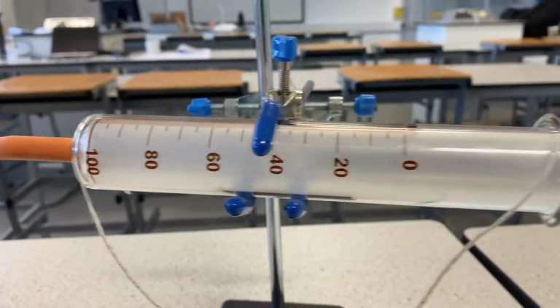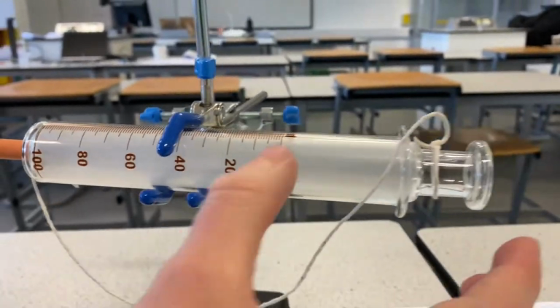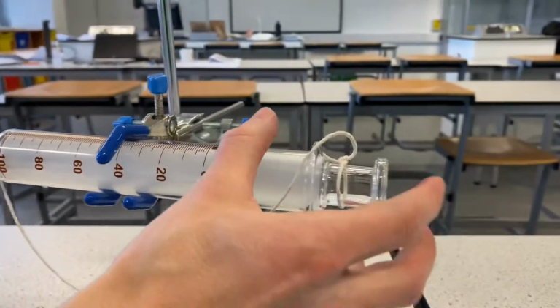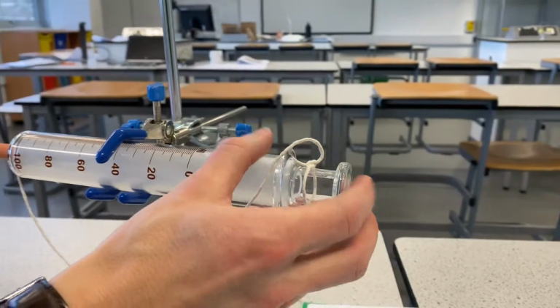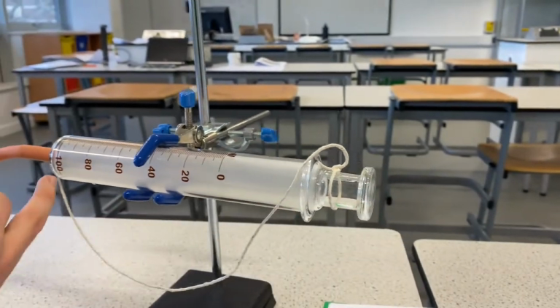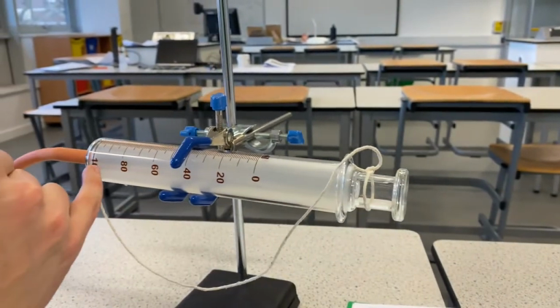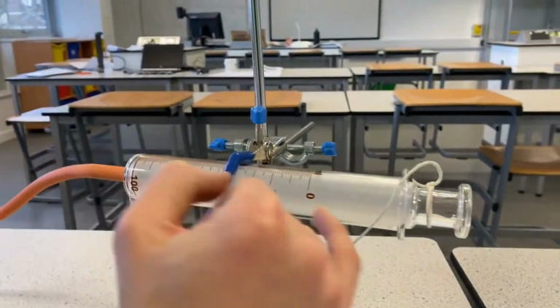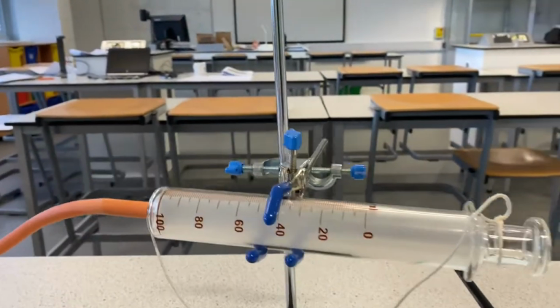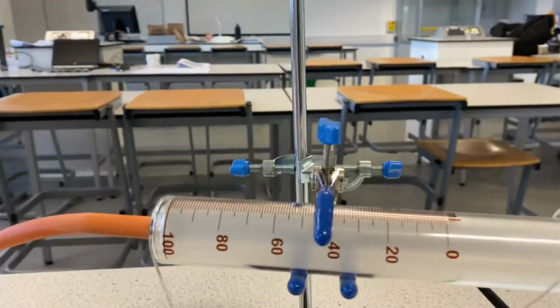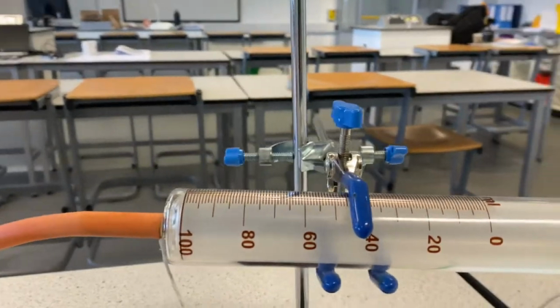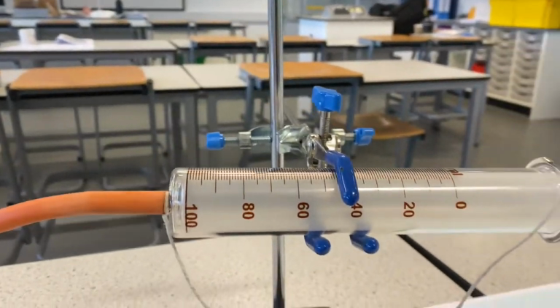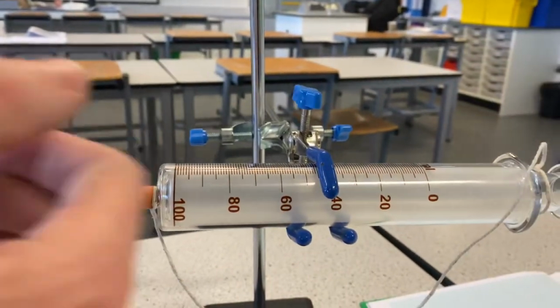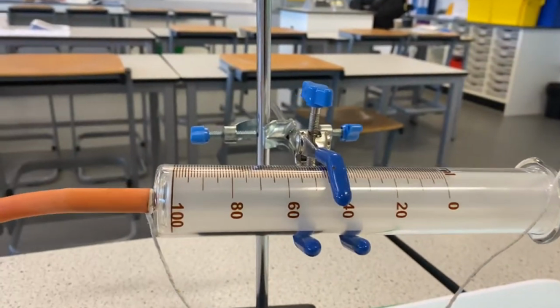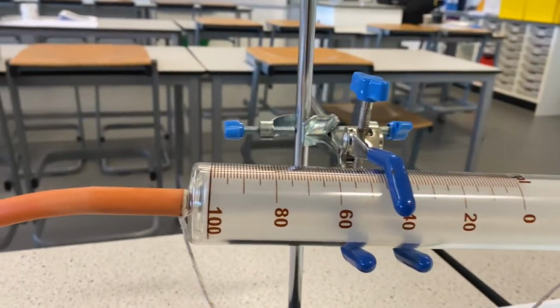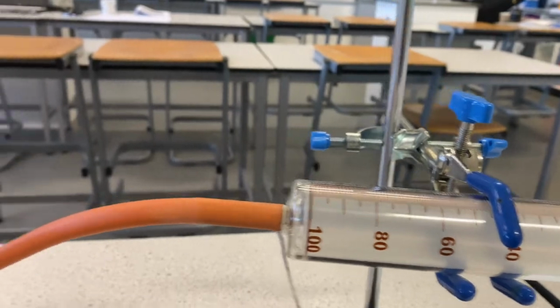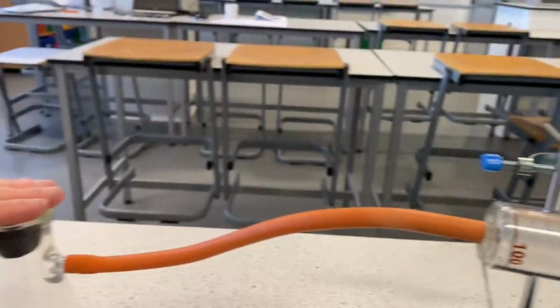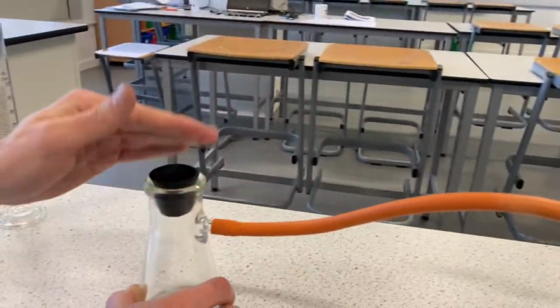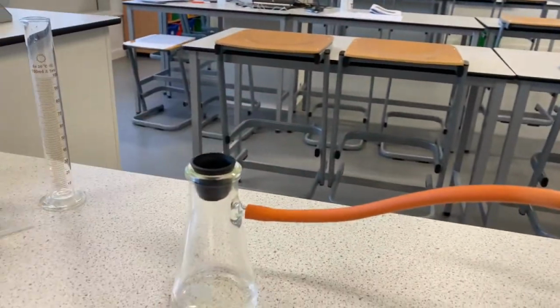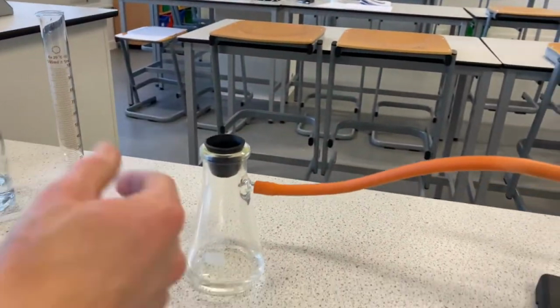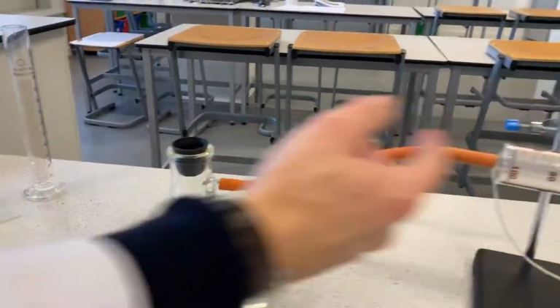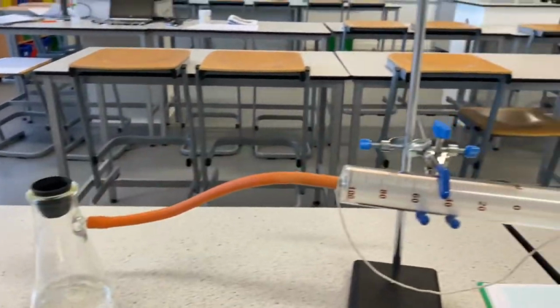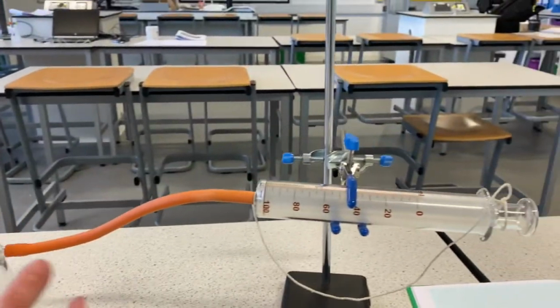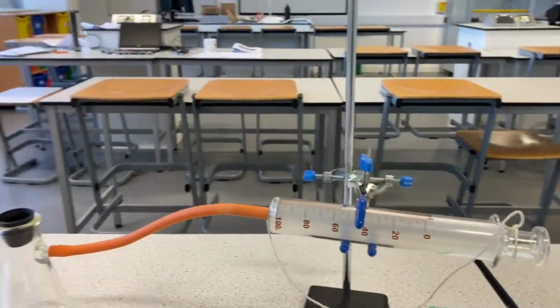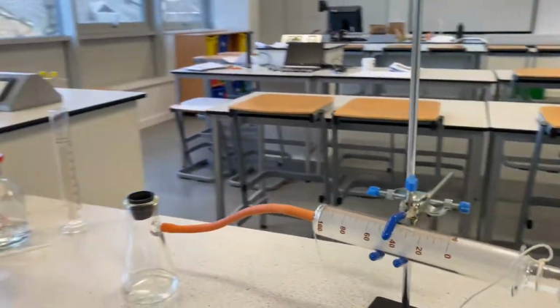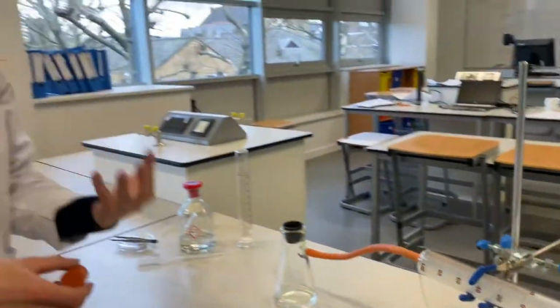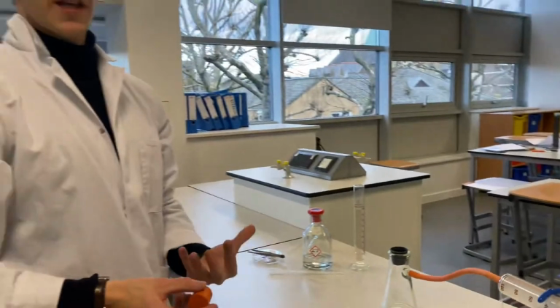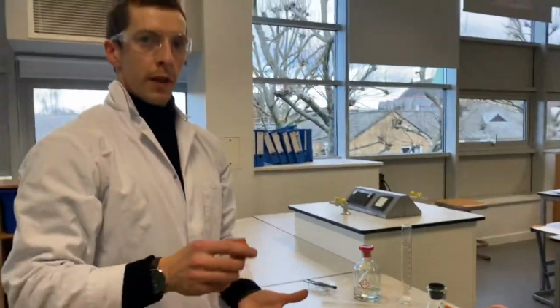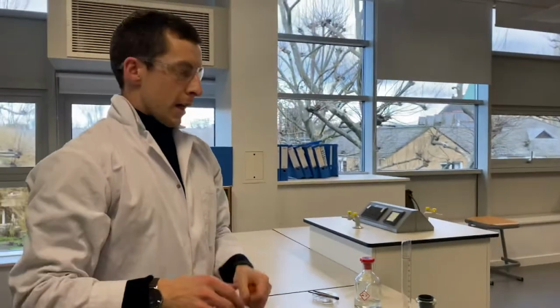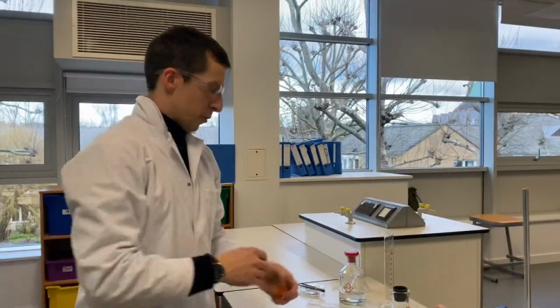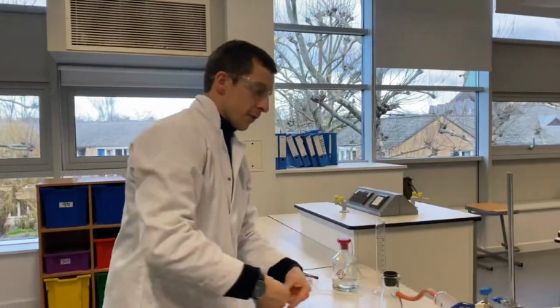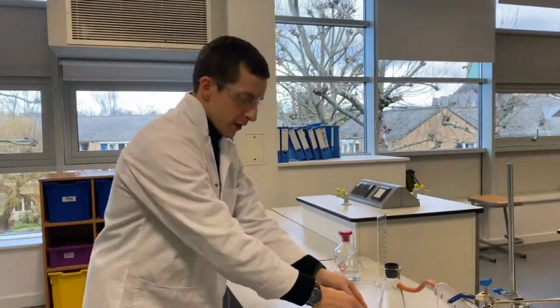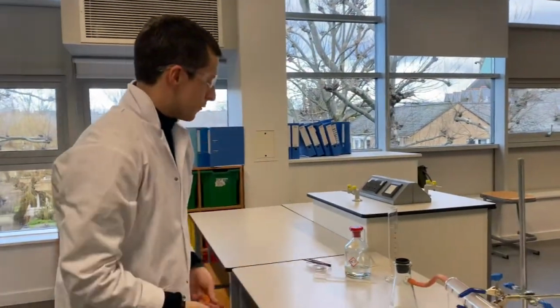The gas syringe will measure the volume of hydrogen gas produced. A gas syringe is really good for when you're measuring things like hydrogen gas. It wouldn't be so good for this experiment if we had CO₂, for example, because CO₂ would dissolve in the water.